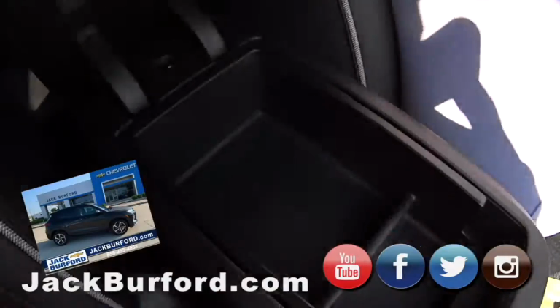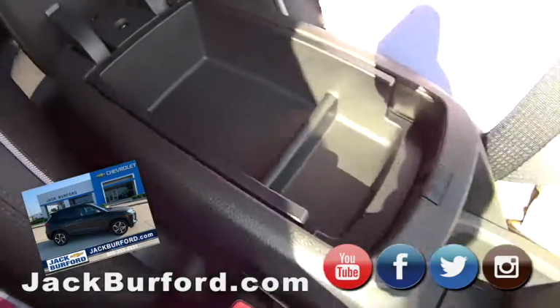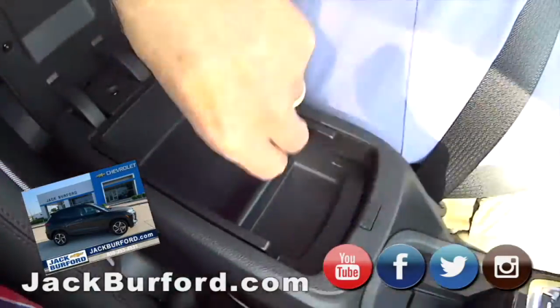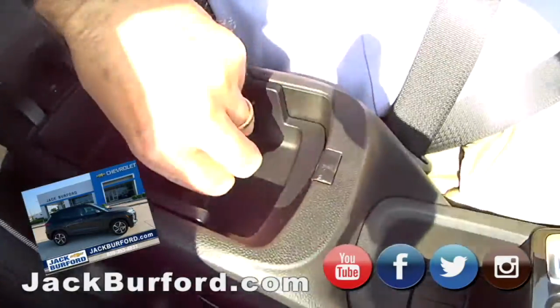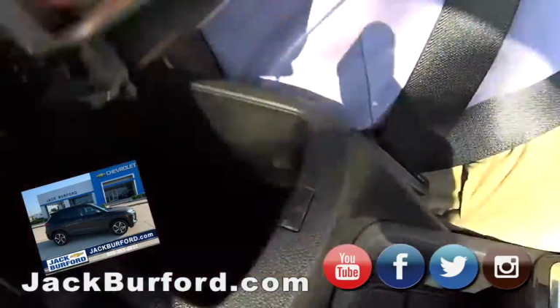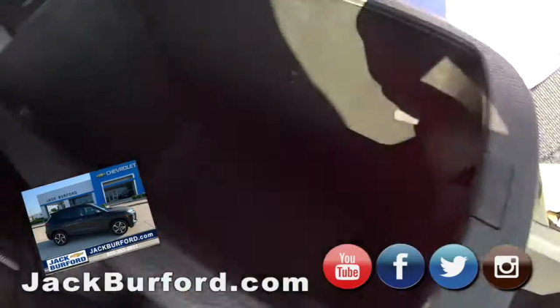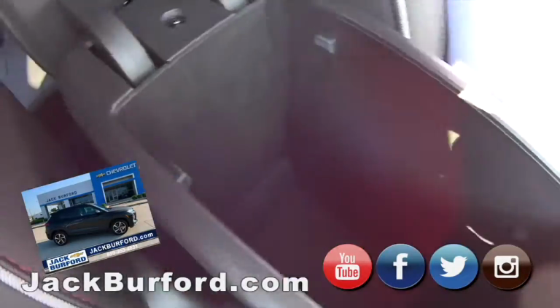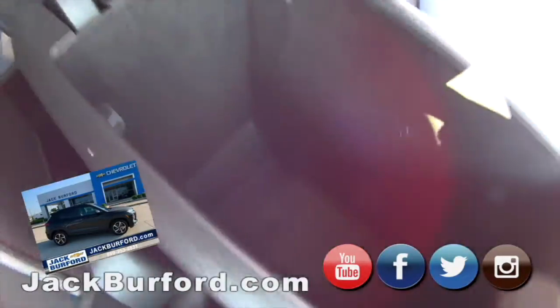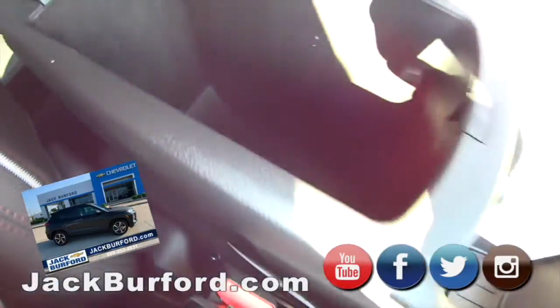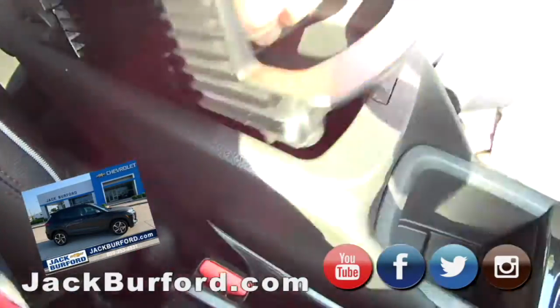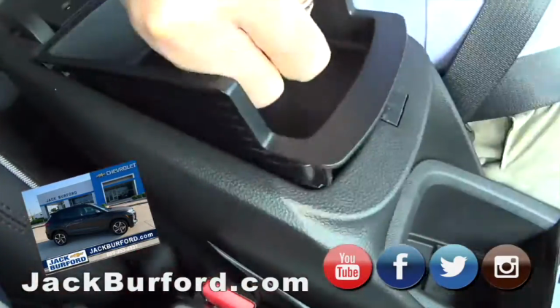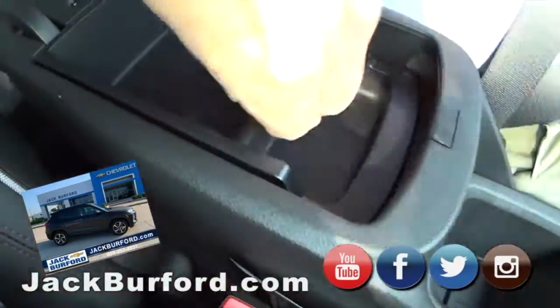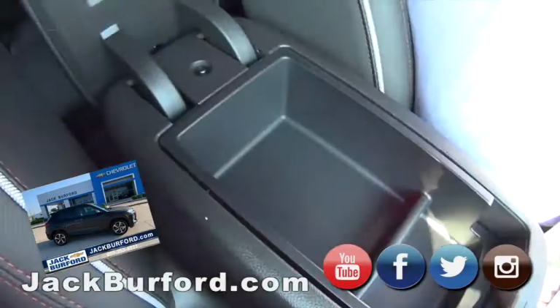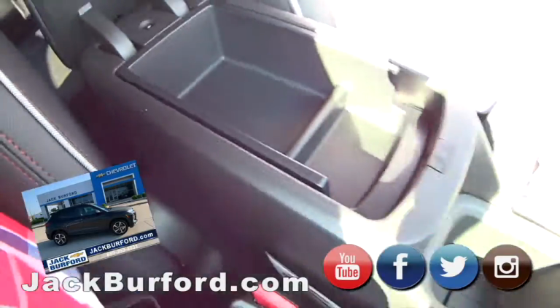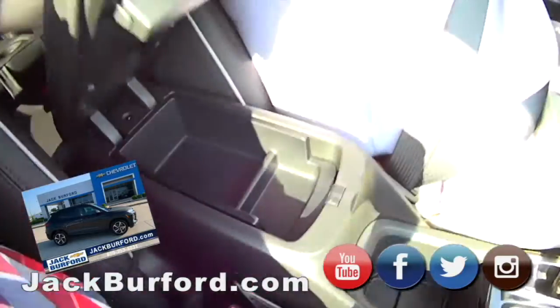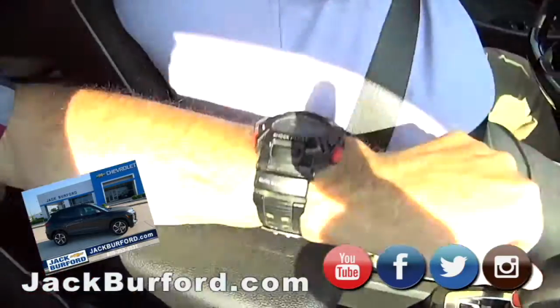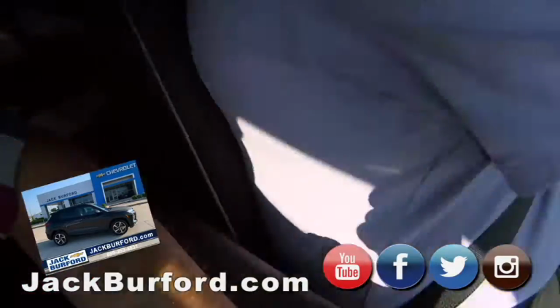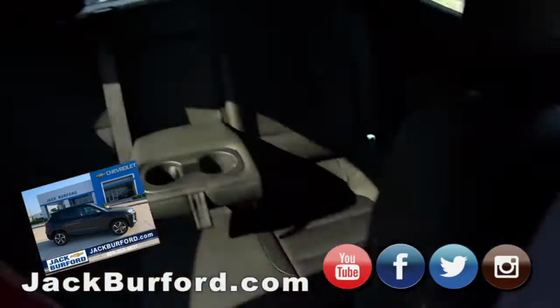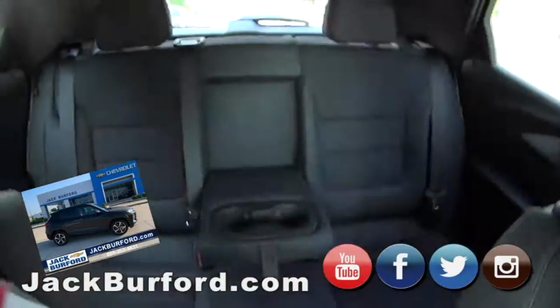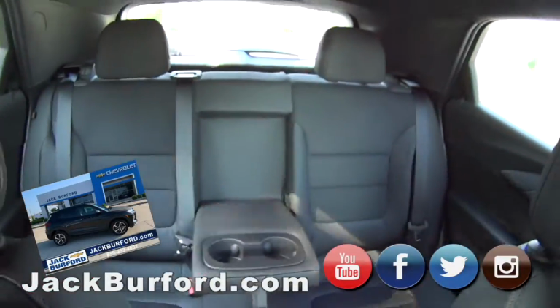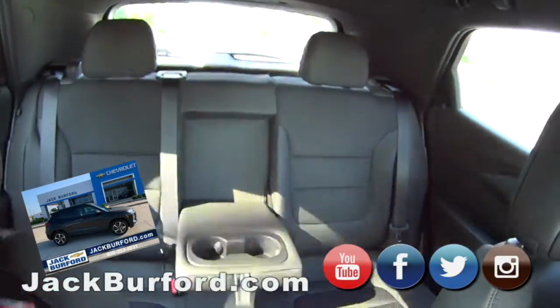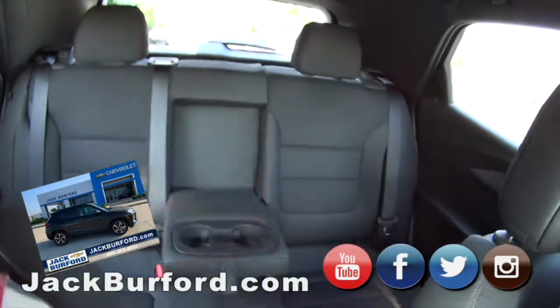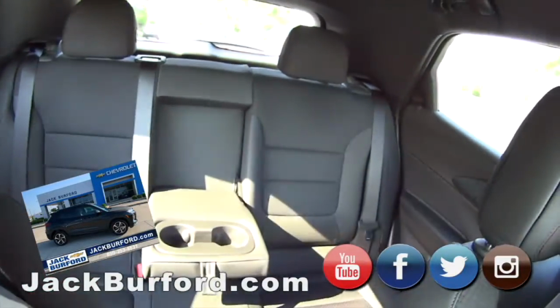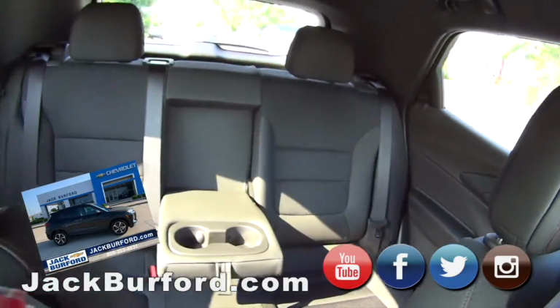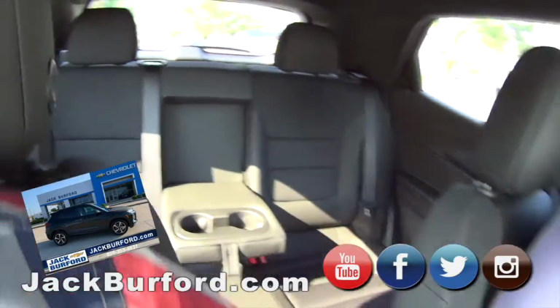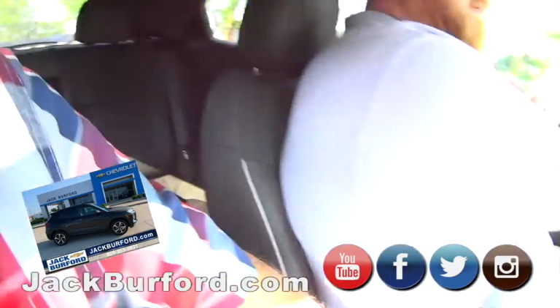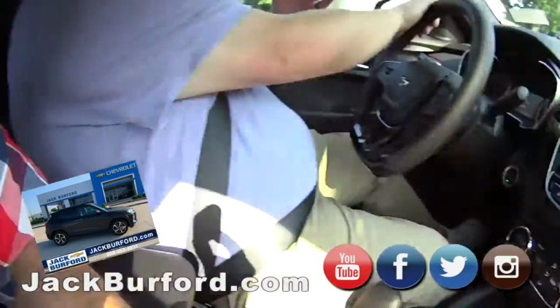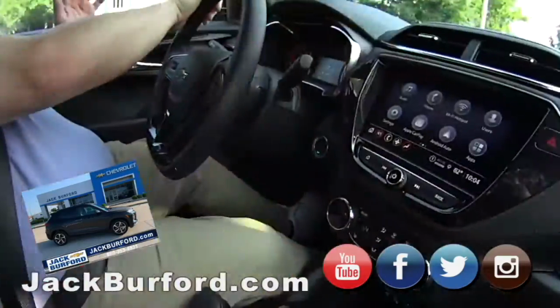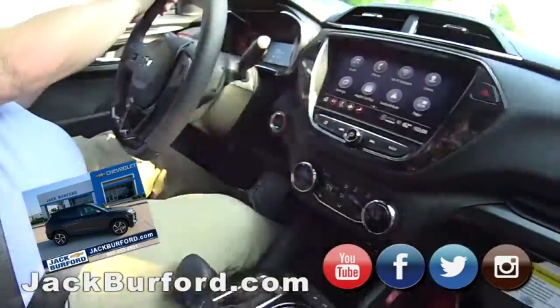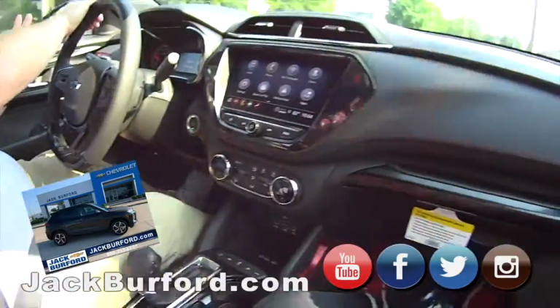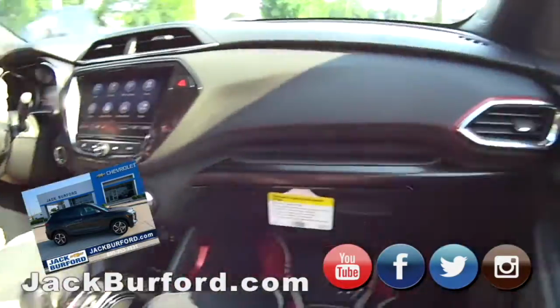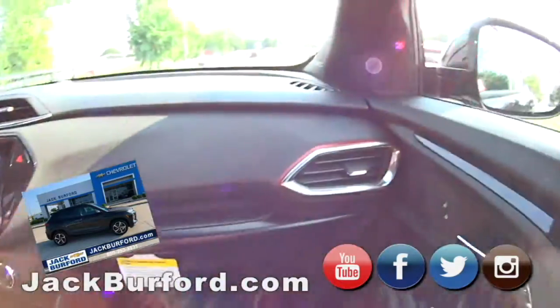Oh look at this — a little tray comes out. Sweet. It is loaded up, man. It's black in color, got some black and silver accented wheels. People, it looks sharp.